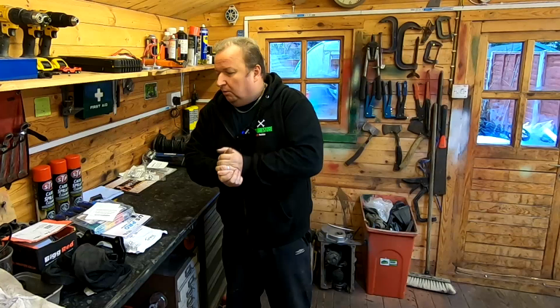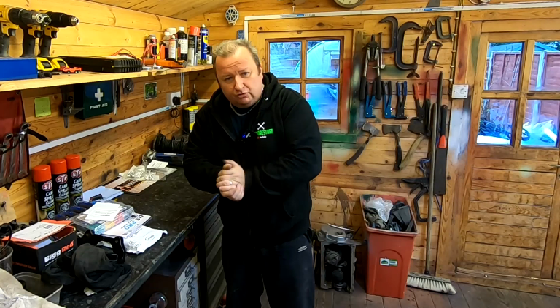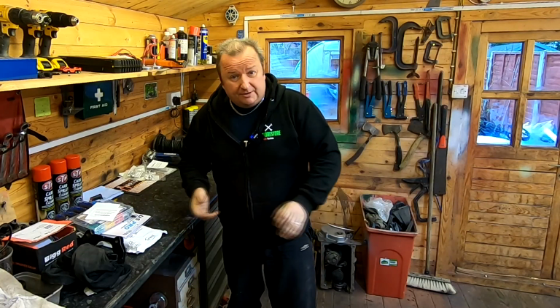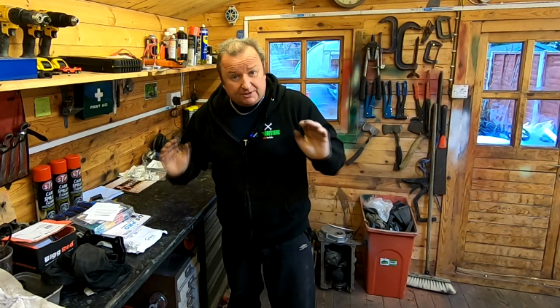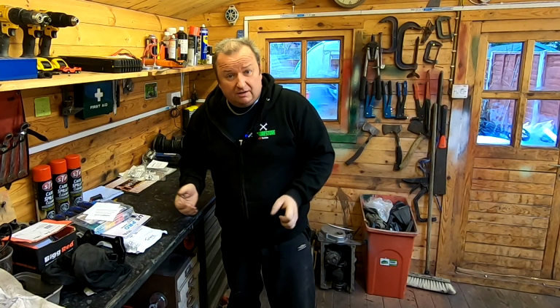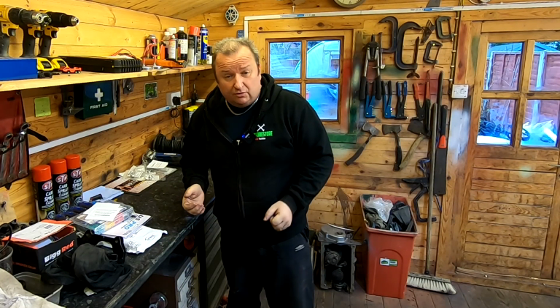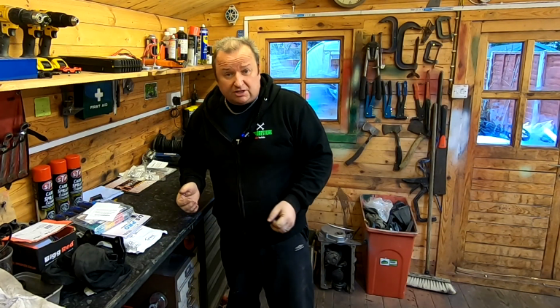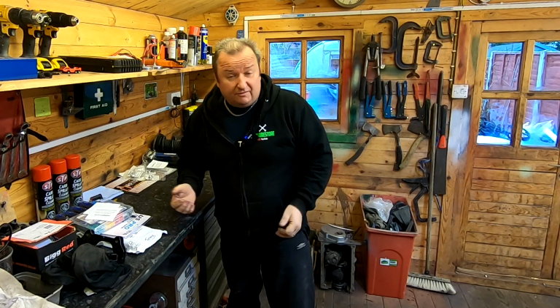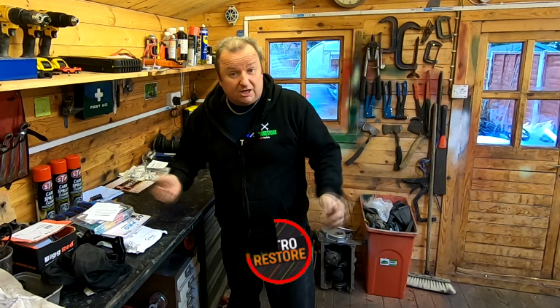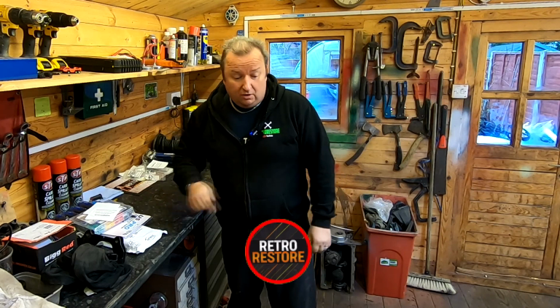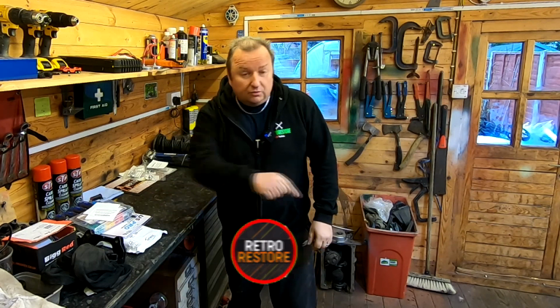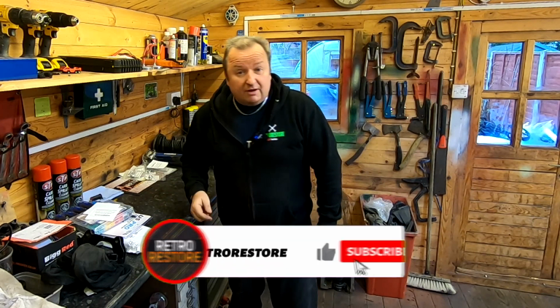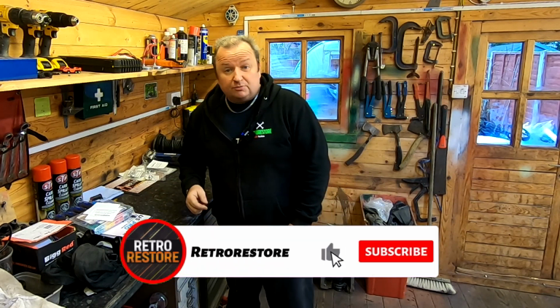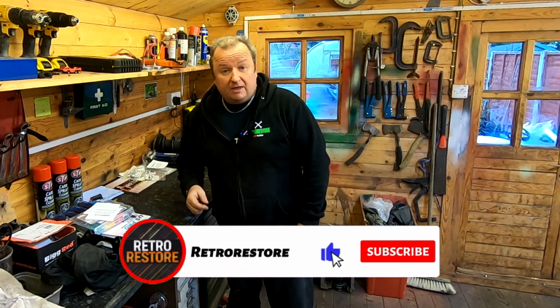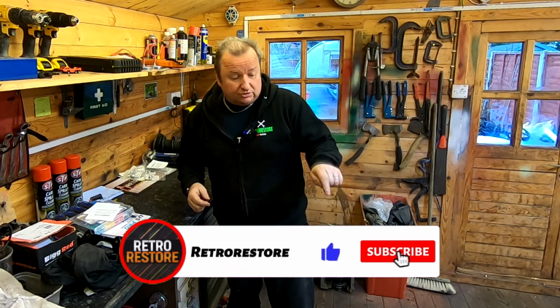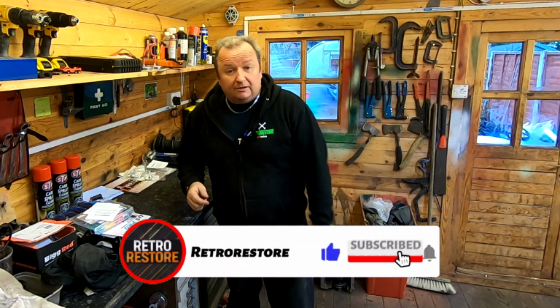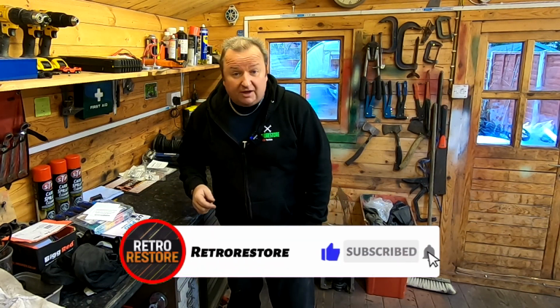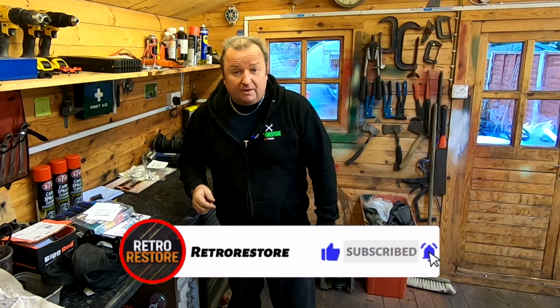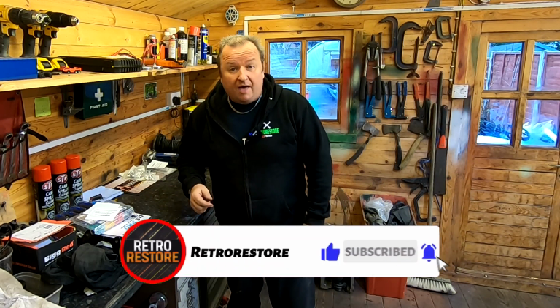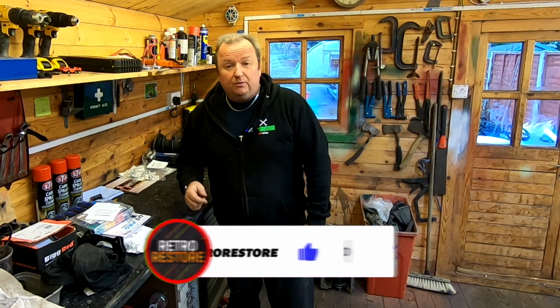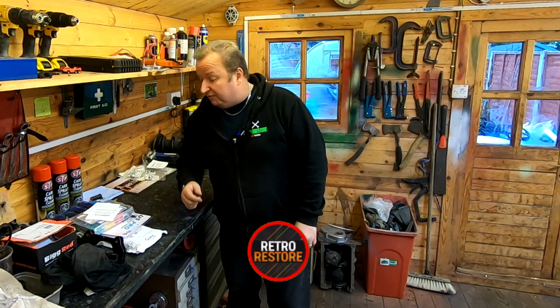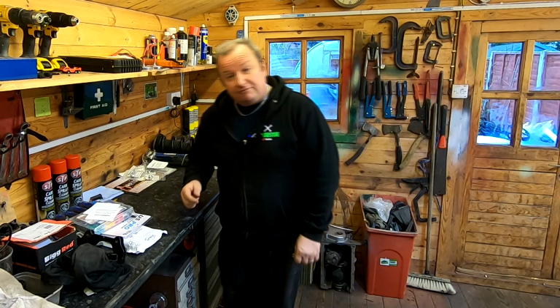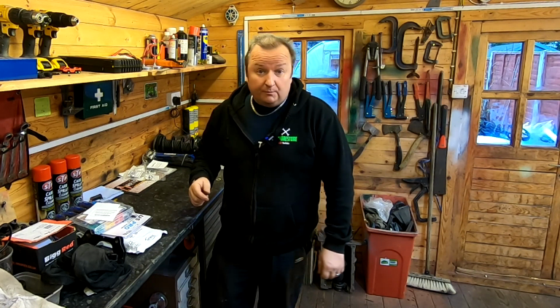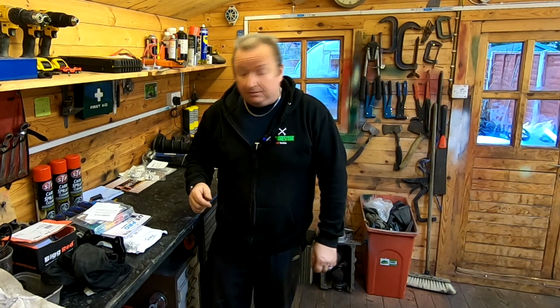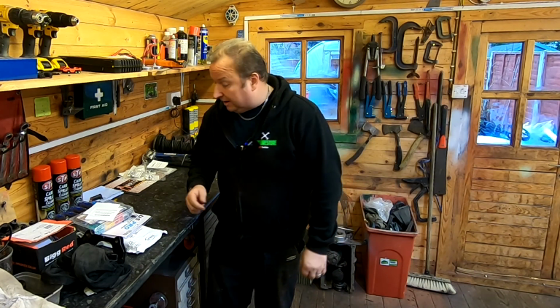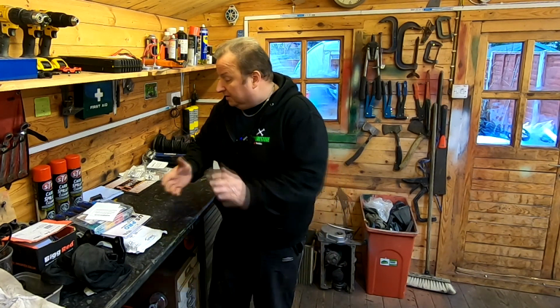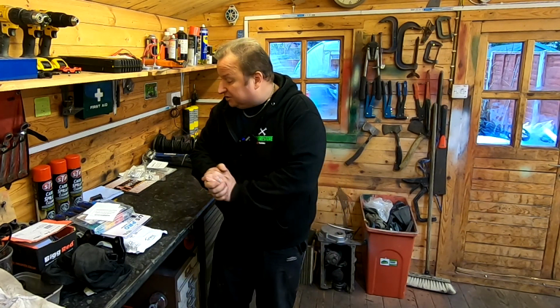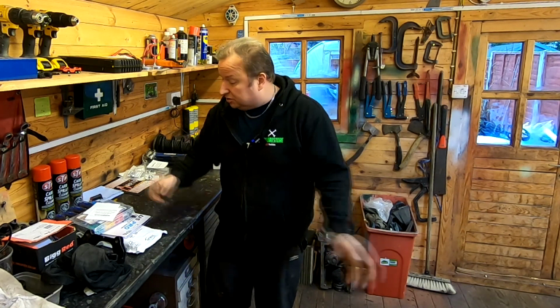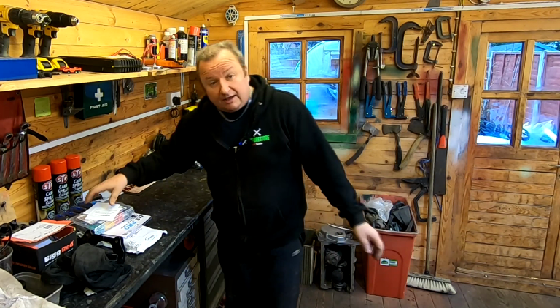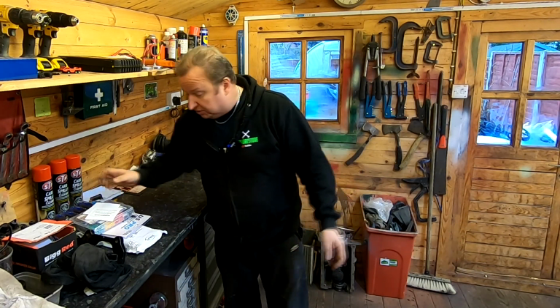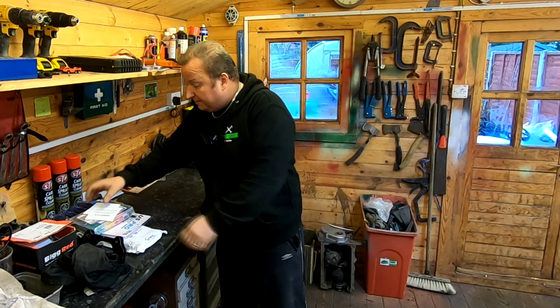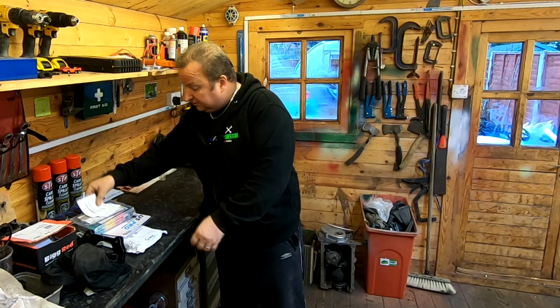Well I'm trying to get busy, but first of all I'd just like to say if you've never been to my channel before, do consider subscribing and also ring the little notification bell and that way you'll get notified every time we upload a video. So with that said, I'd just like to thank a few of my subscribers first of all.